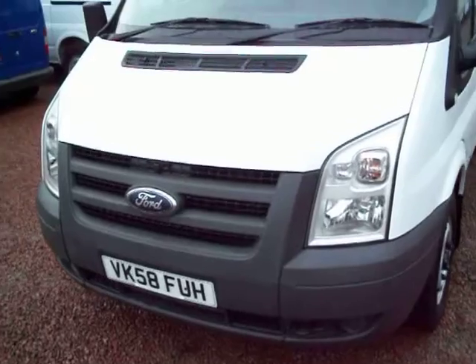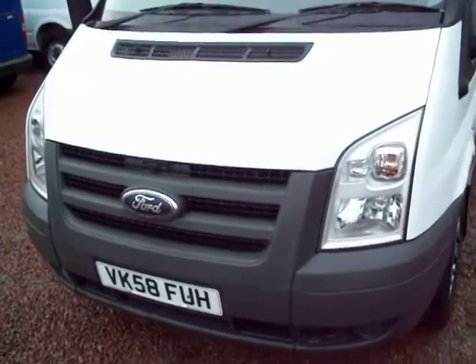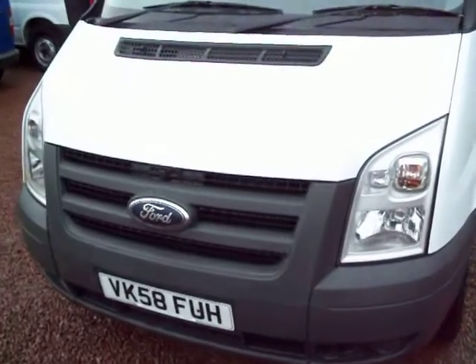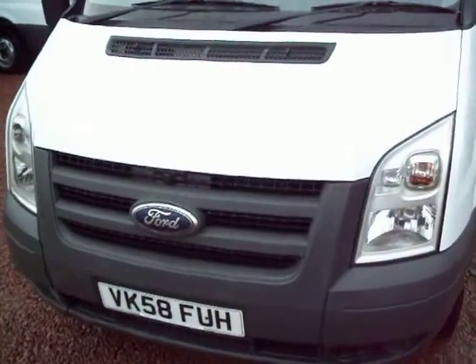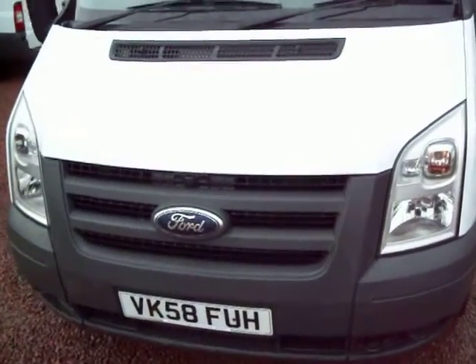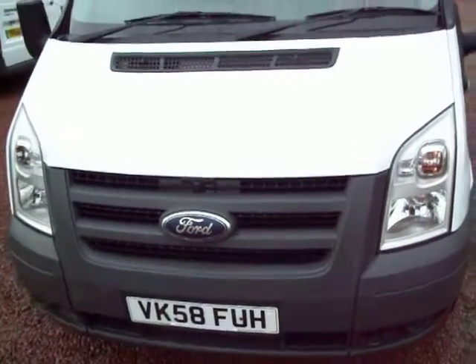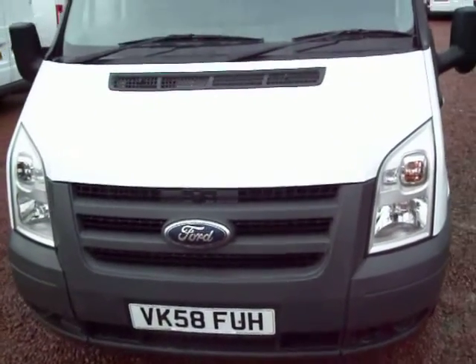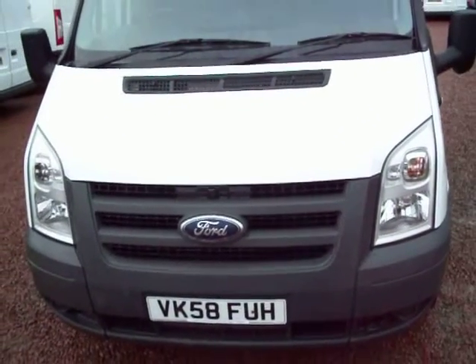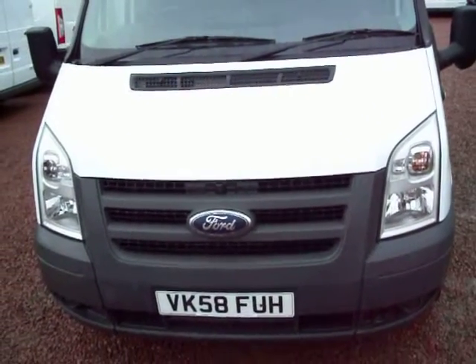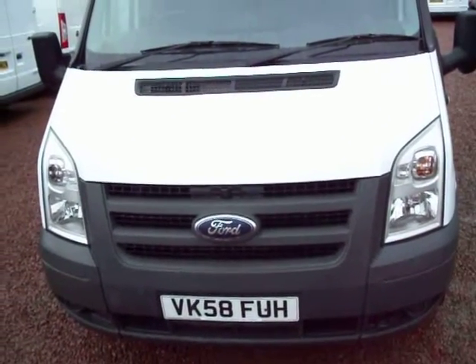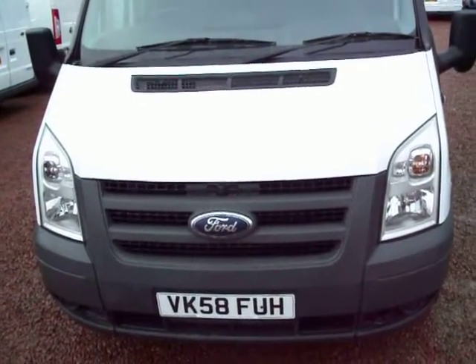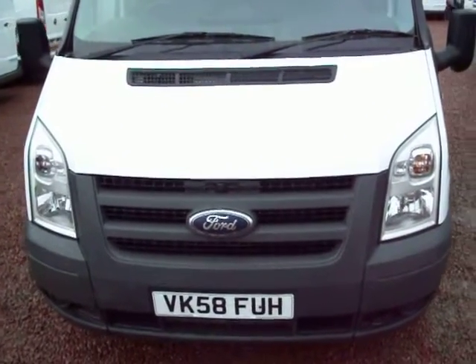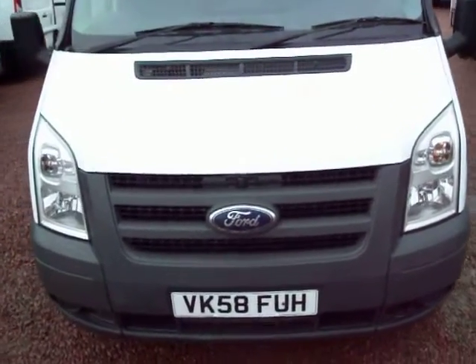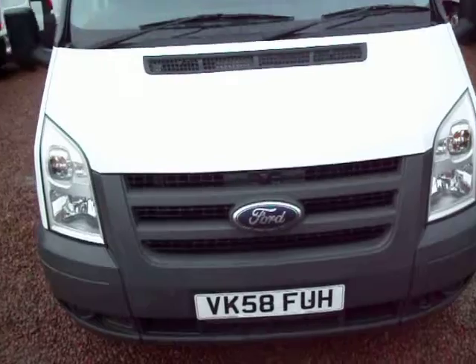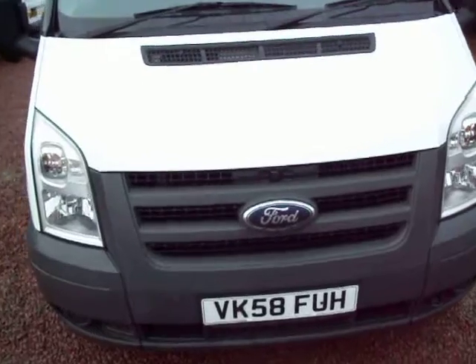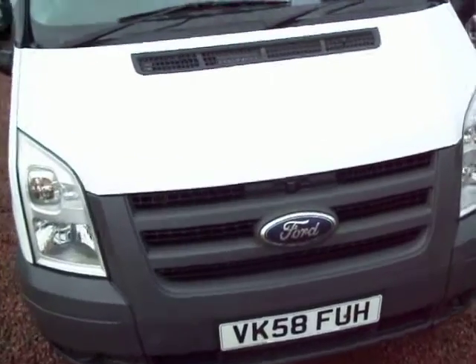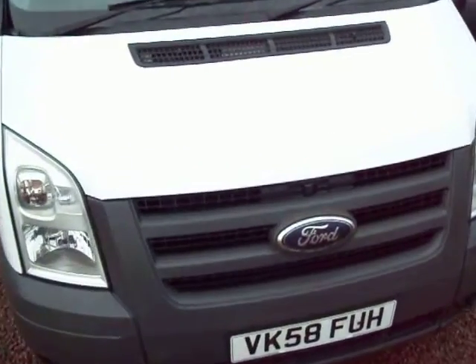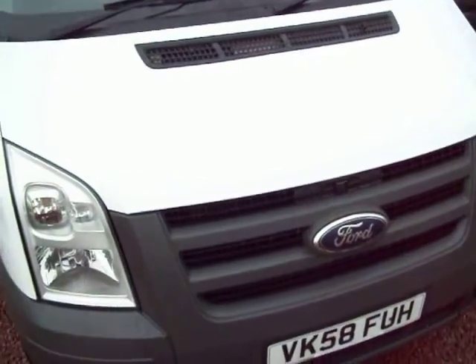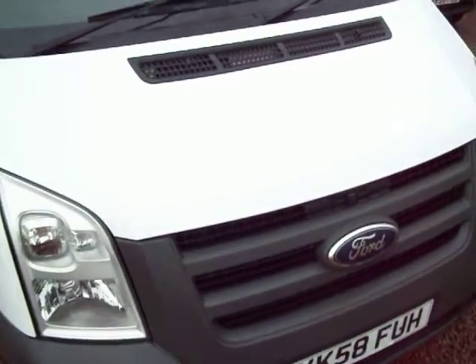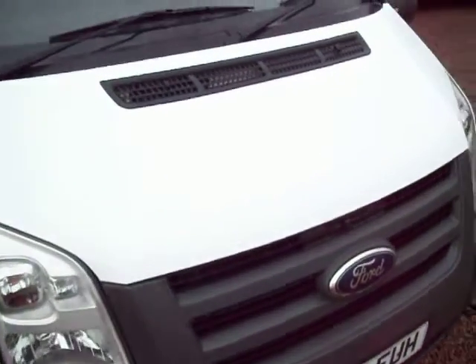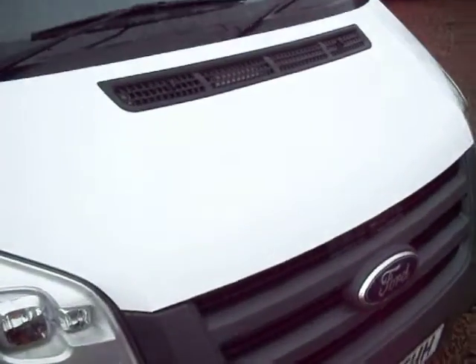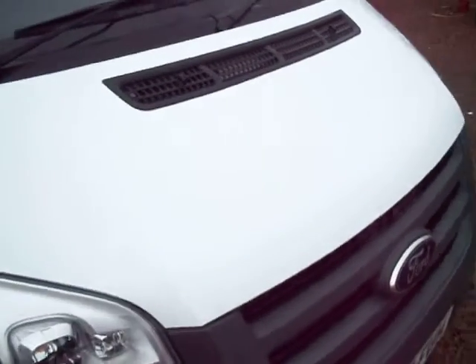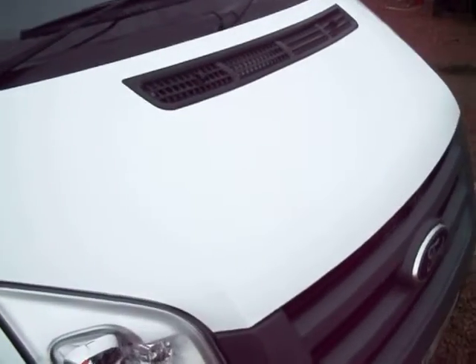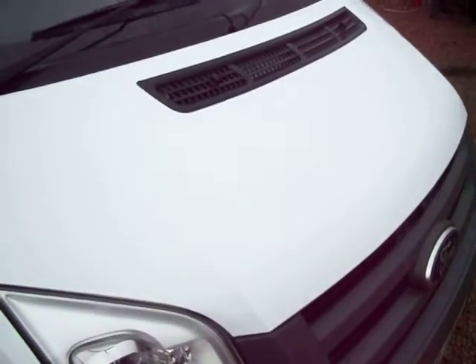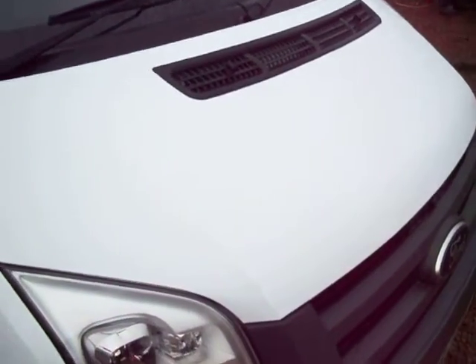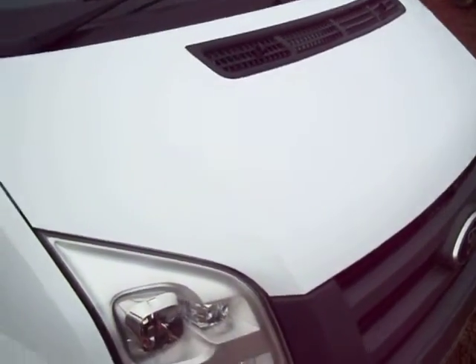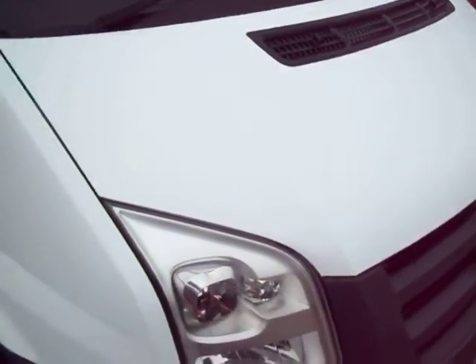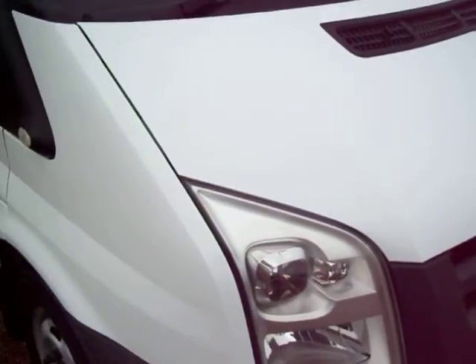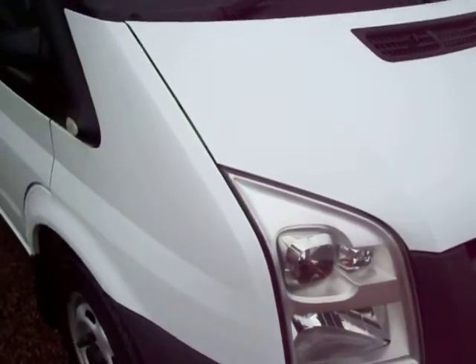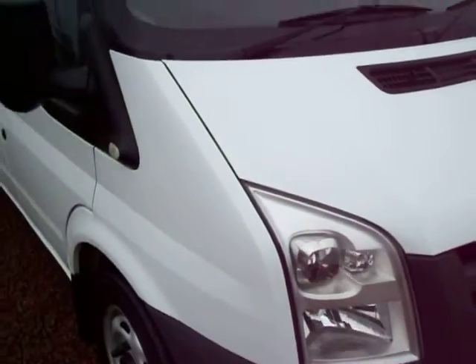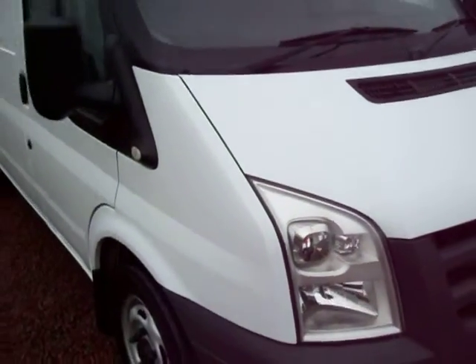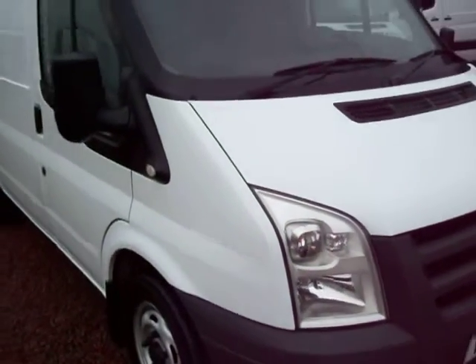And this time round it's another Transit — this one is from October 2008 on the 58 plate. Ford Transit 260, short wheelbase, low roof. So it's your standard entry level size Transit van.